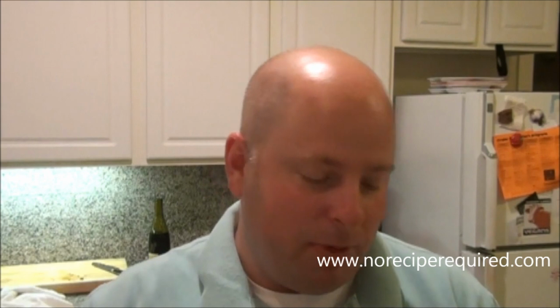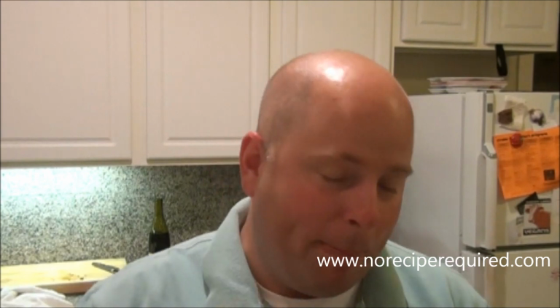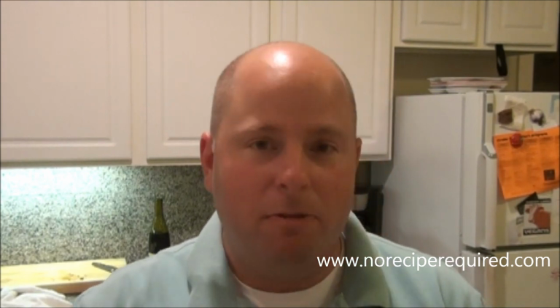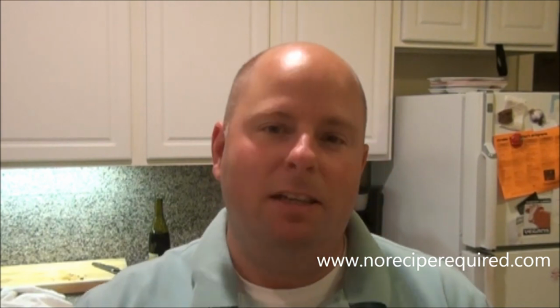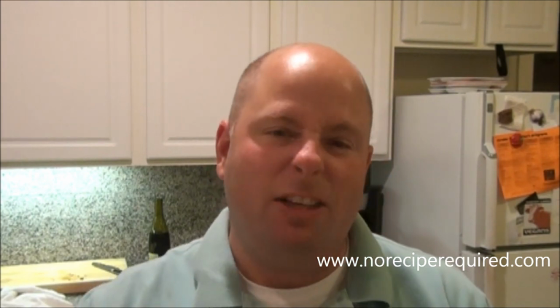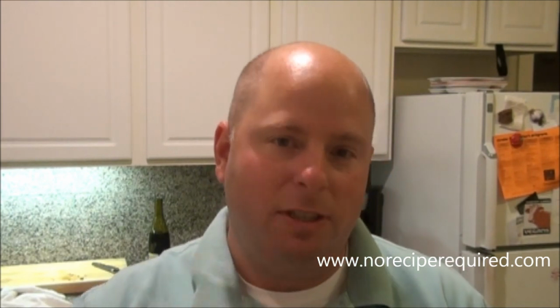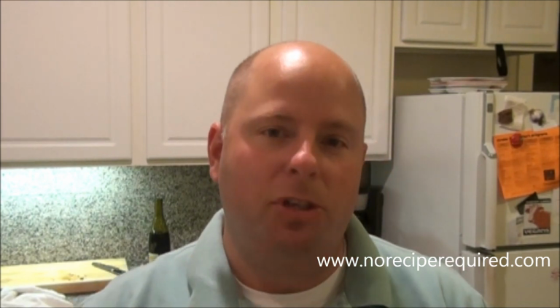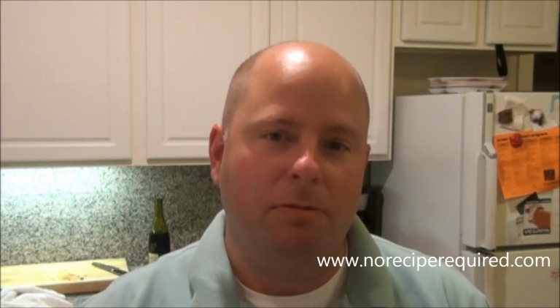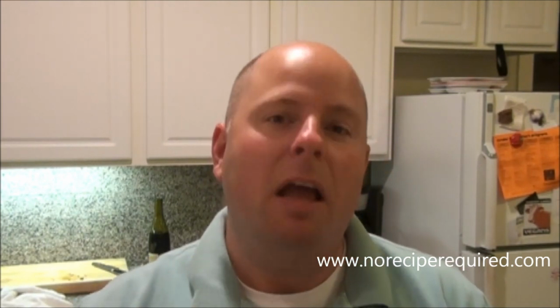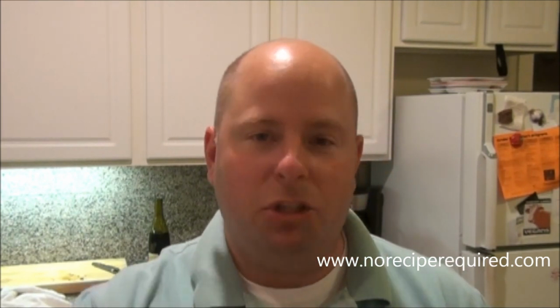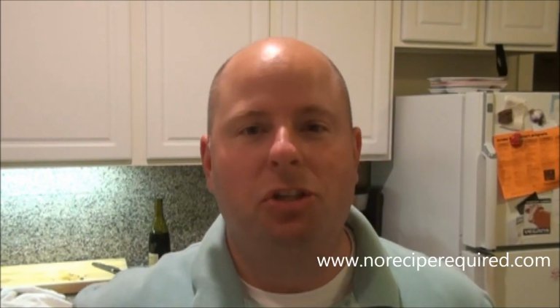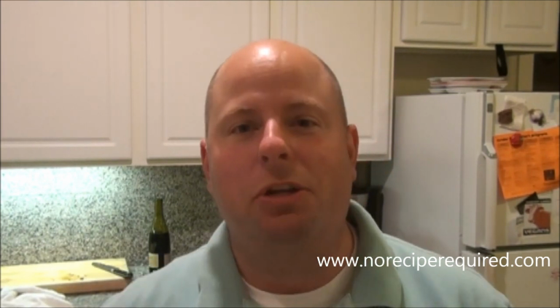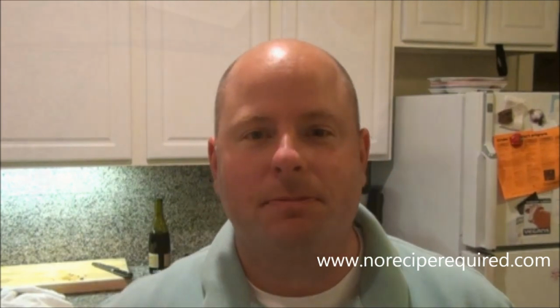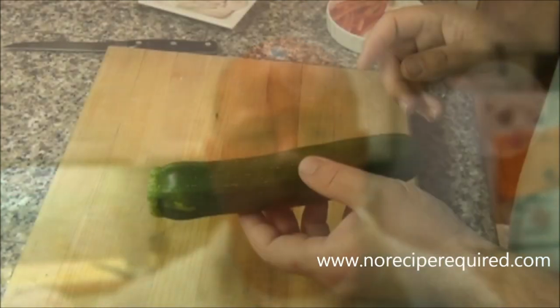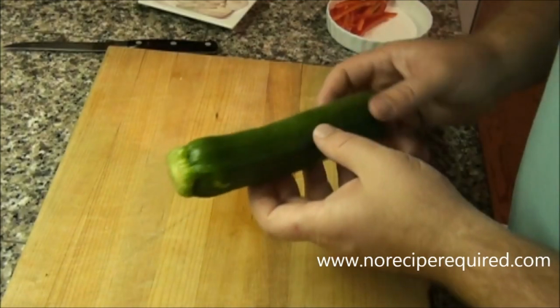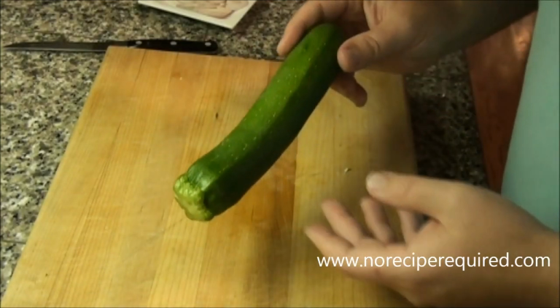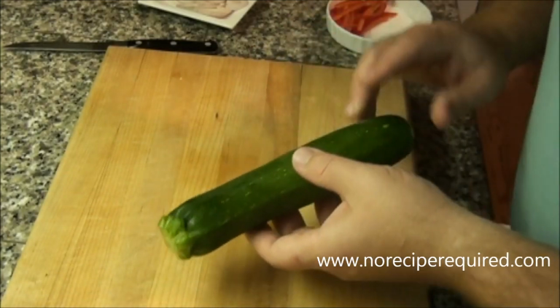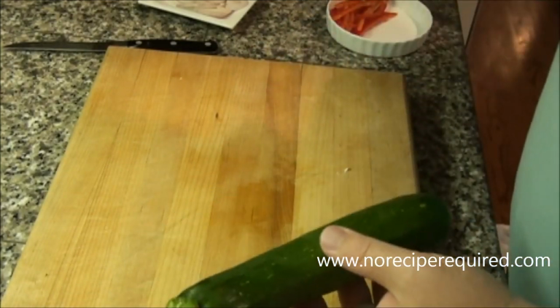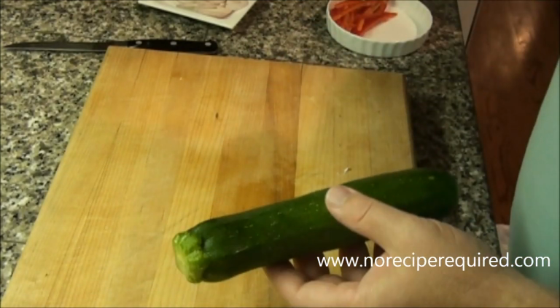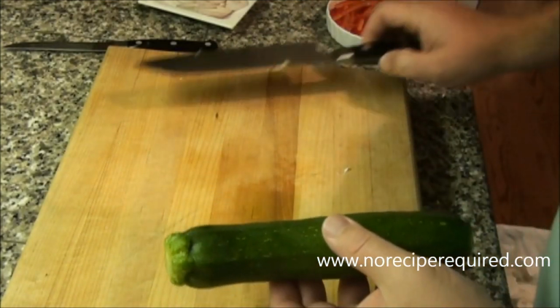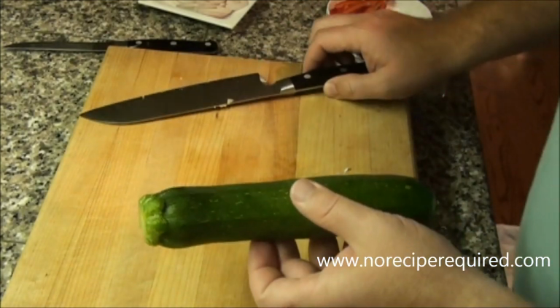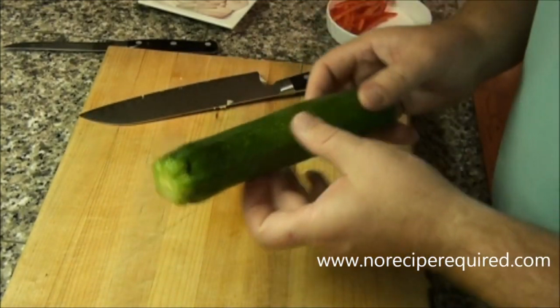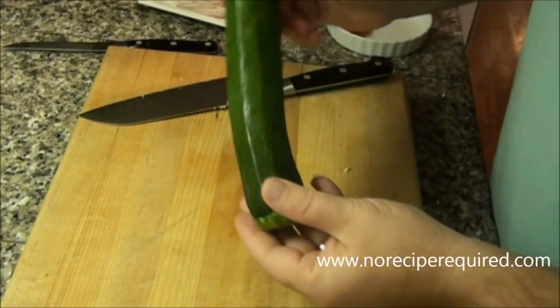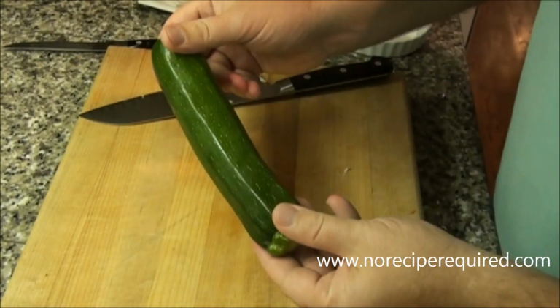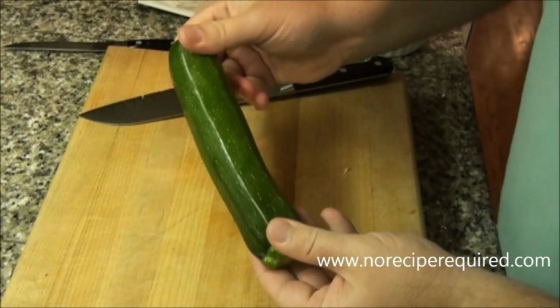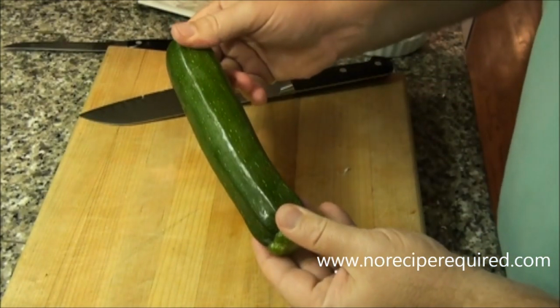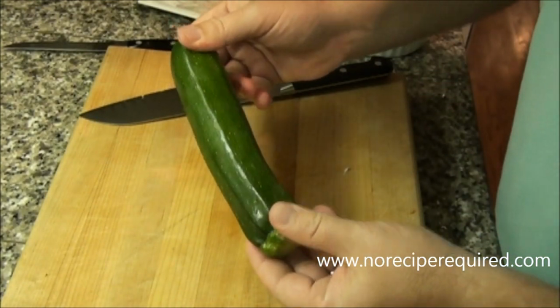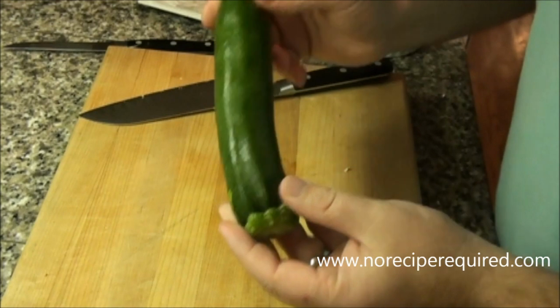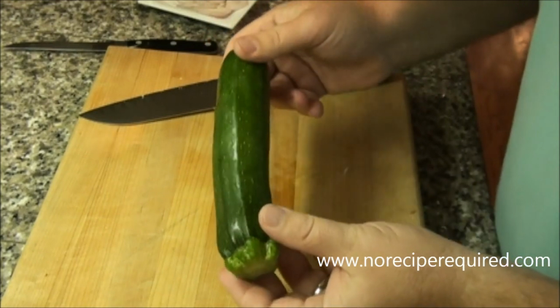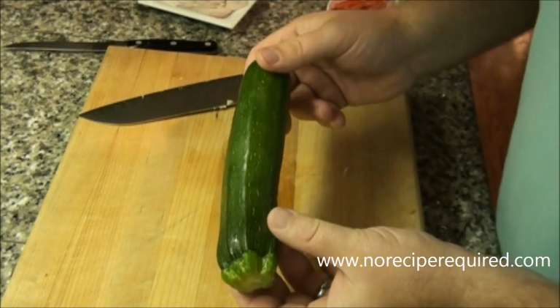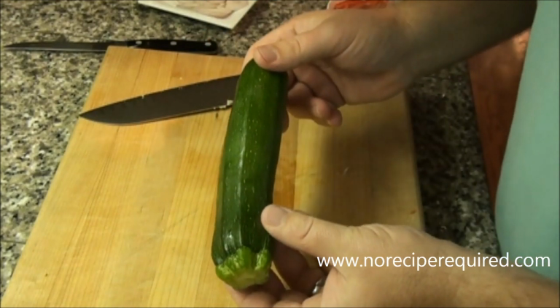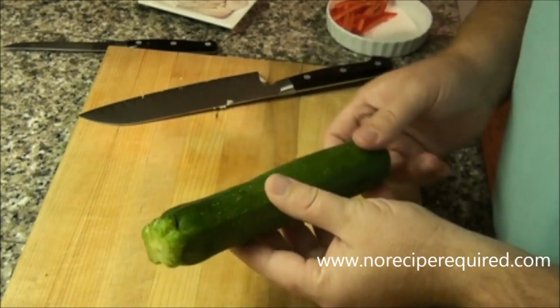You become a better, faster, safer chef. Let's go ahead and show you how to do it. So in prep for our pasta dish, I want to show you how to julienne a zucchini.